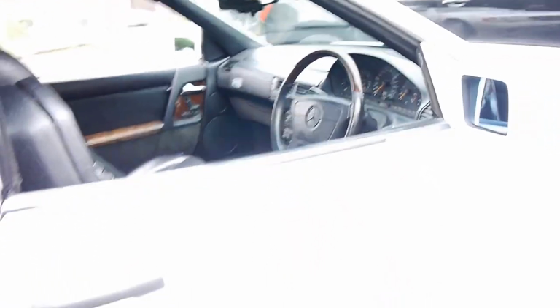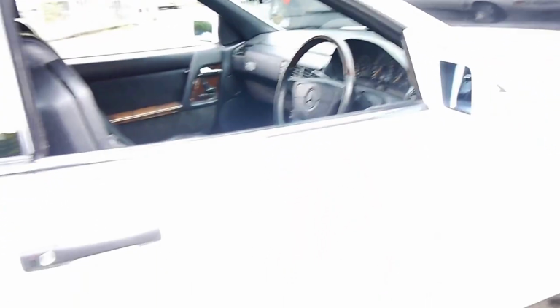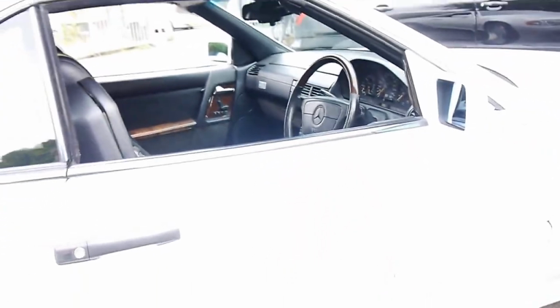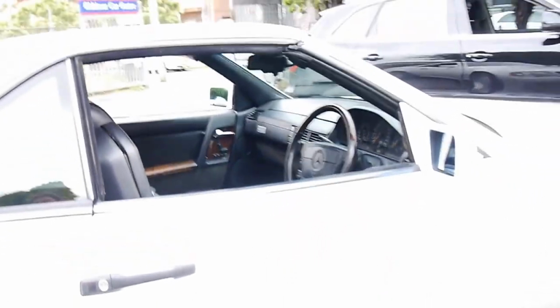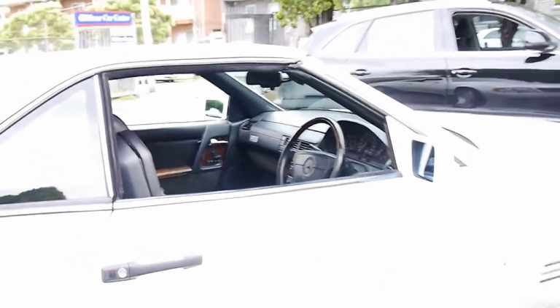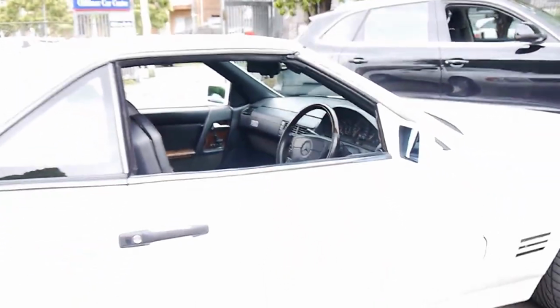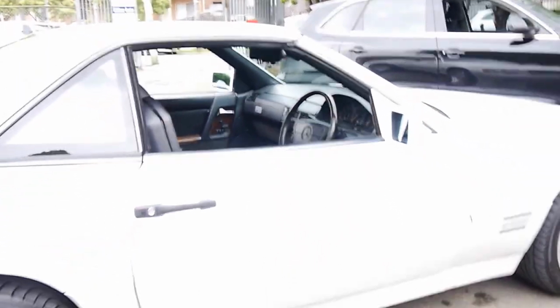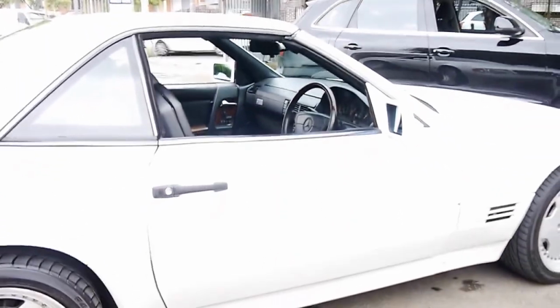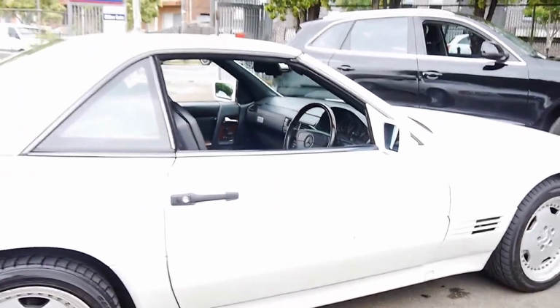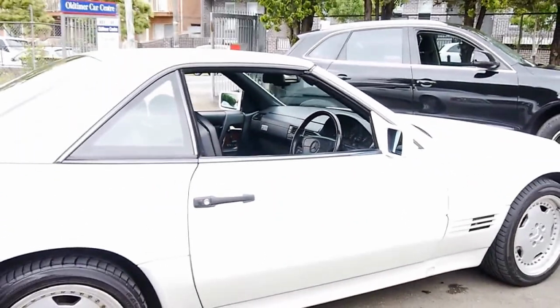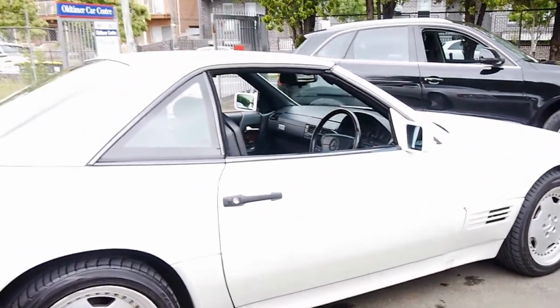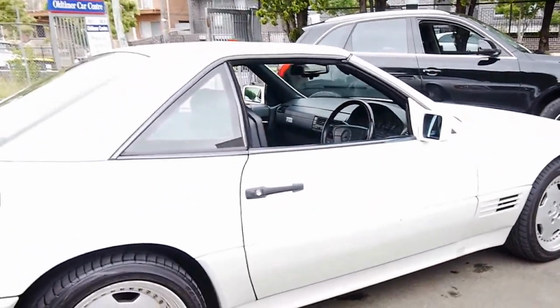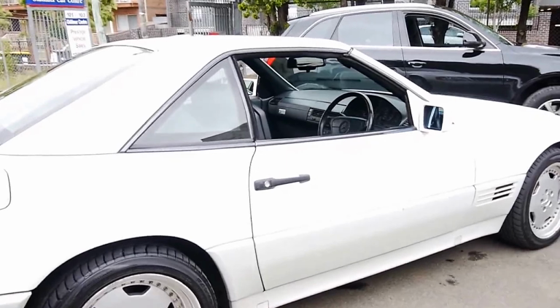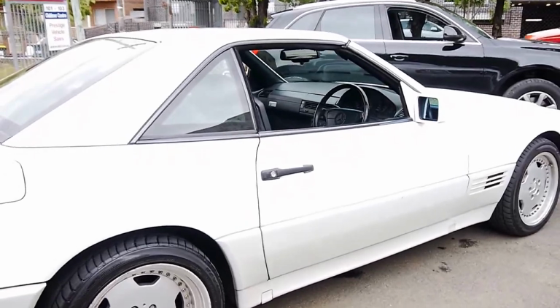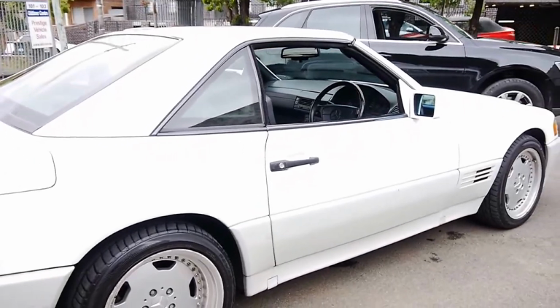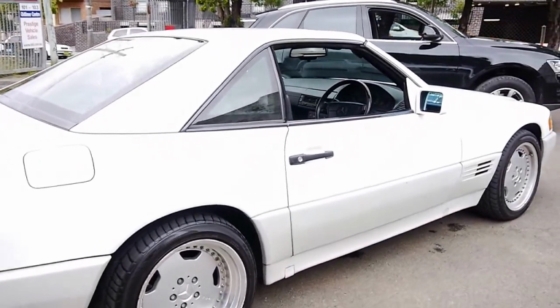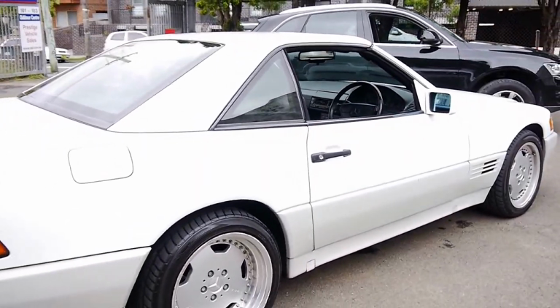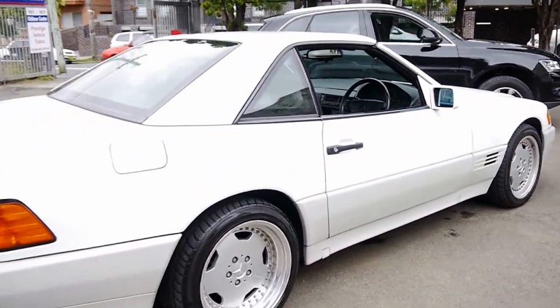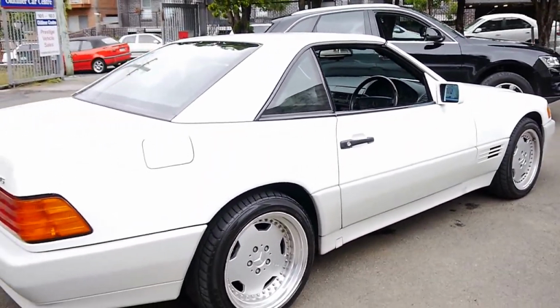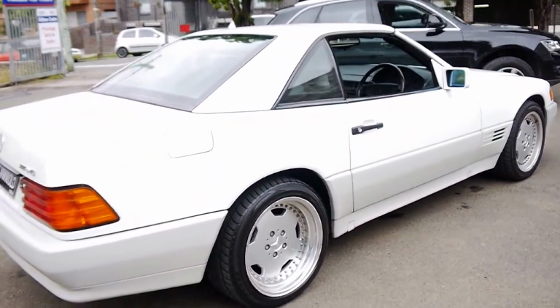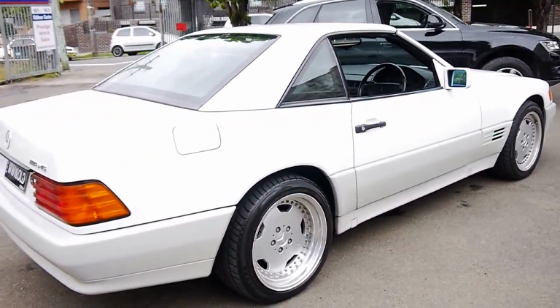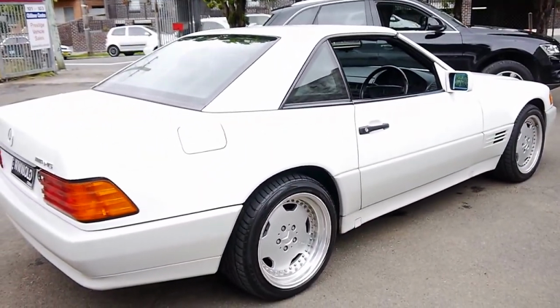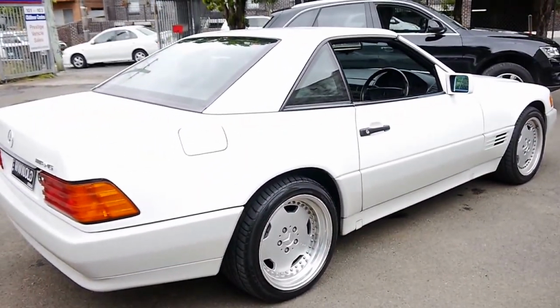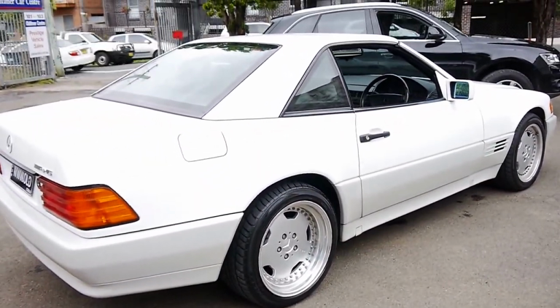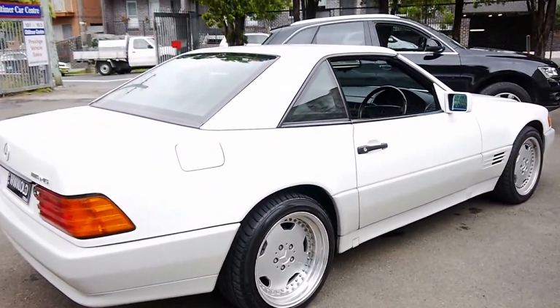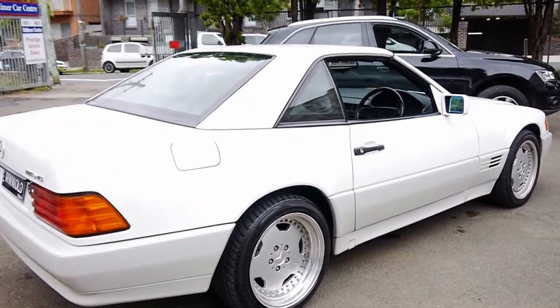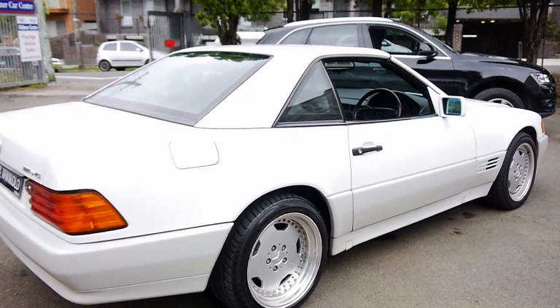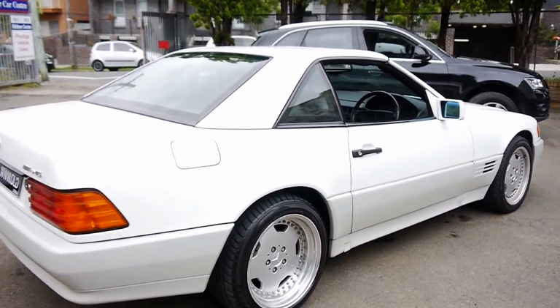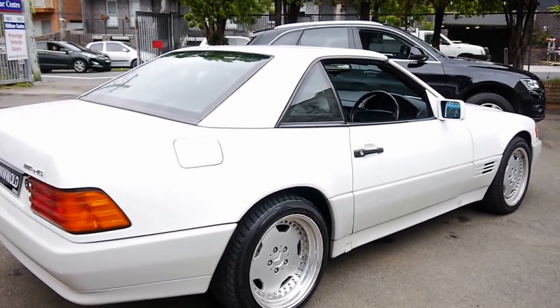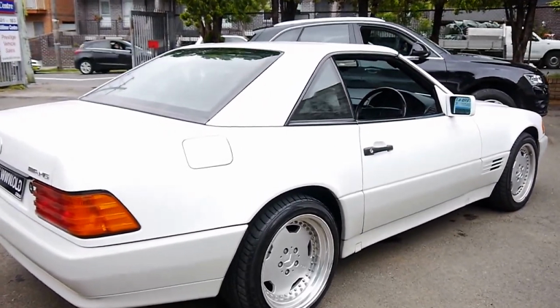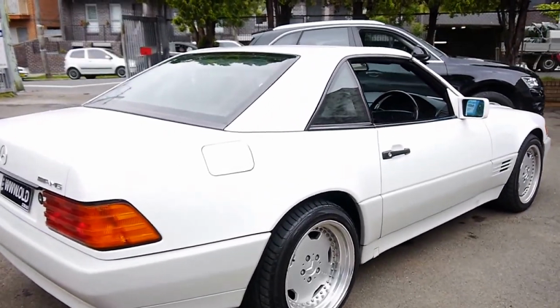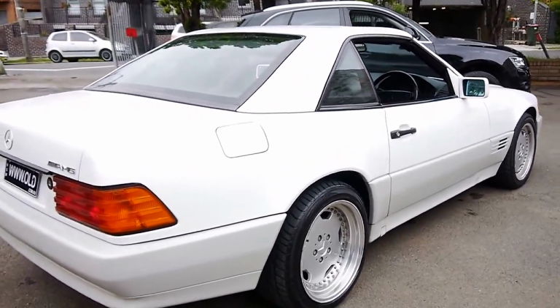I've driven it and it actually drives beautifully. The car has spent most of its time in Australia in the Mossman area and was serviced at a very good Mercedes-Benz specialist in Mossman.